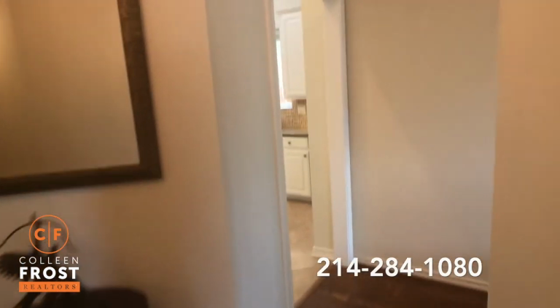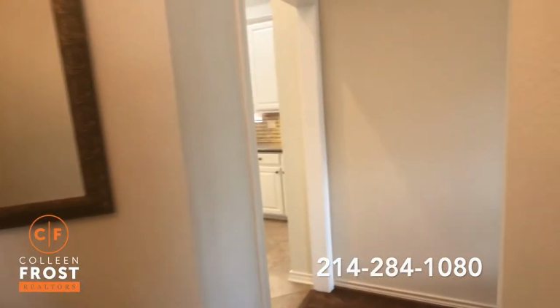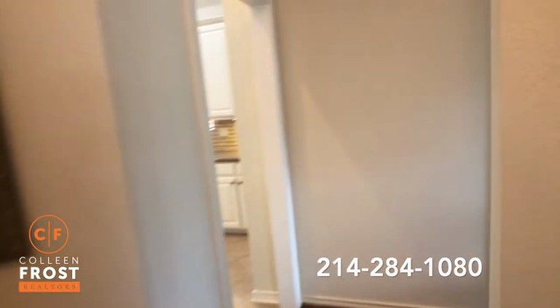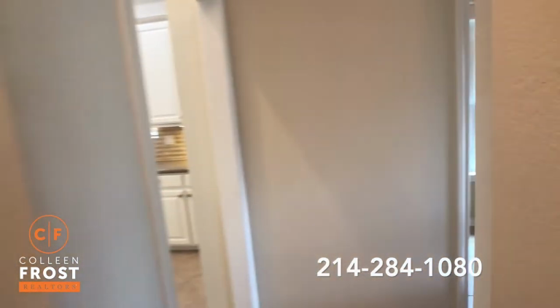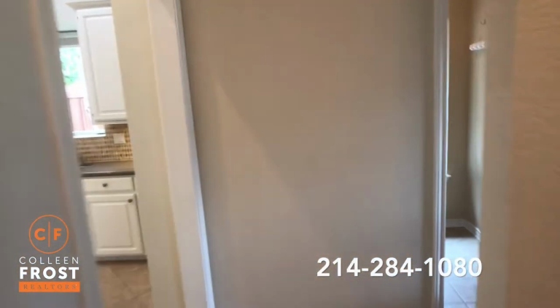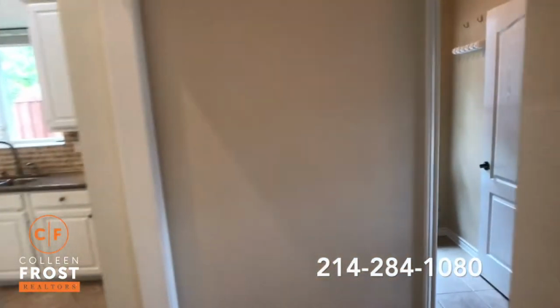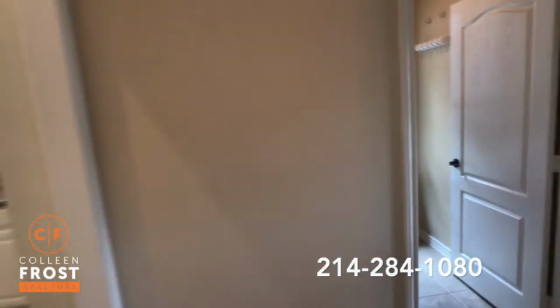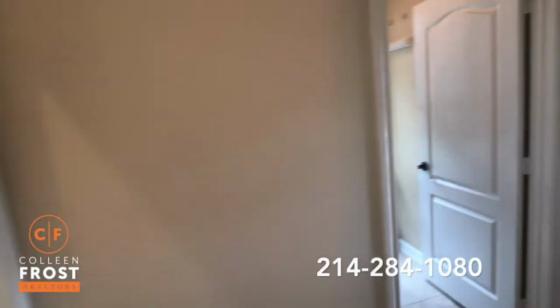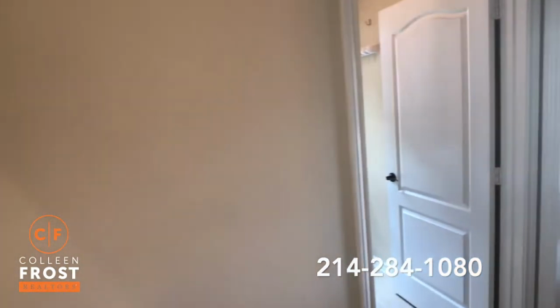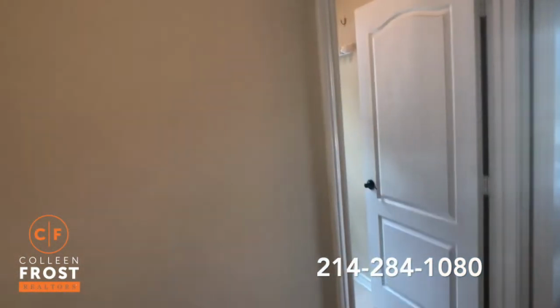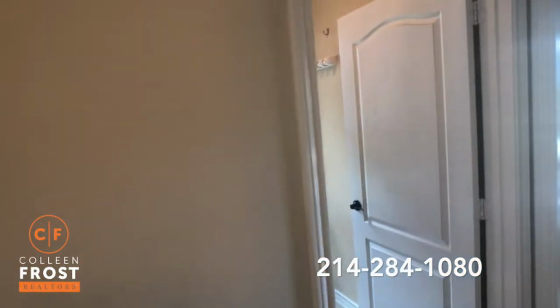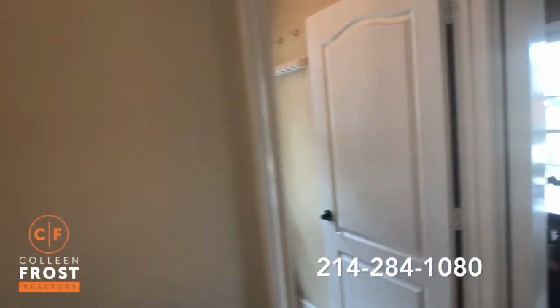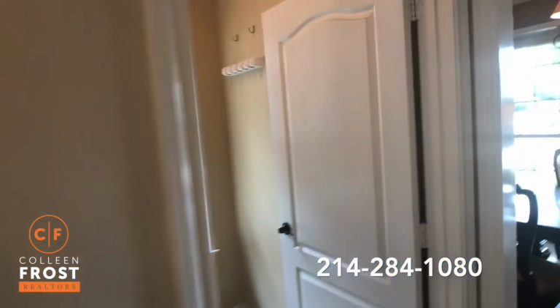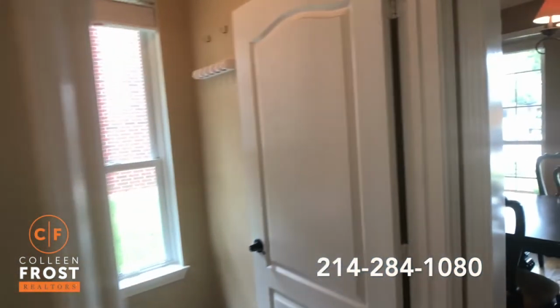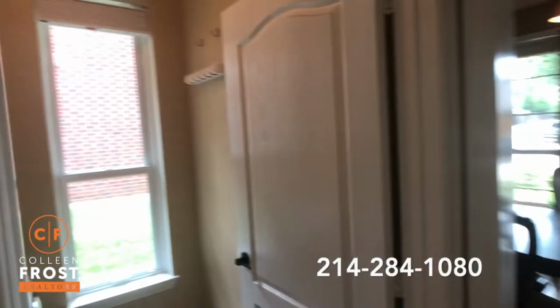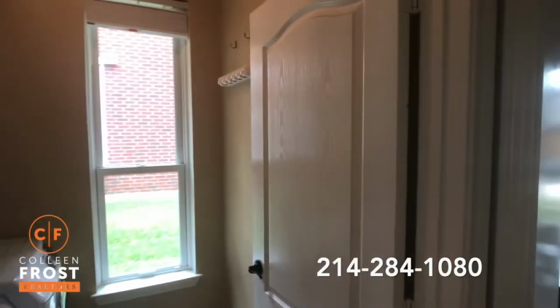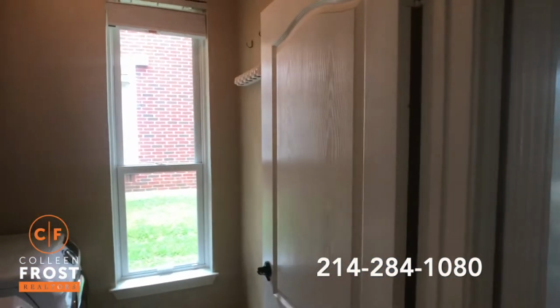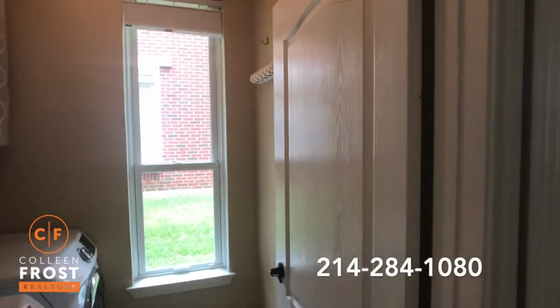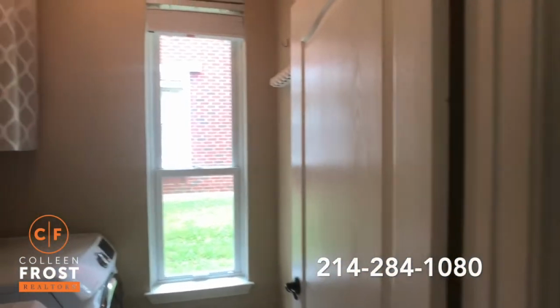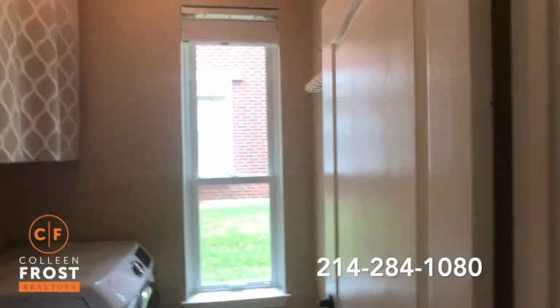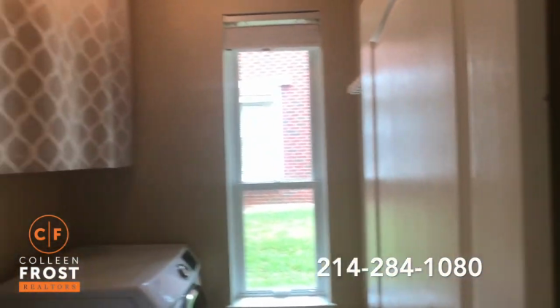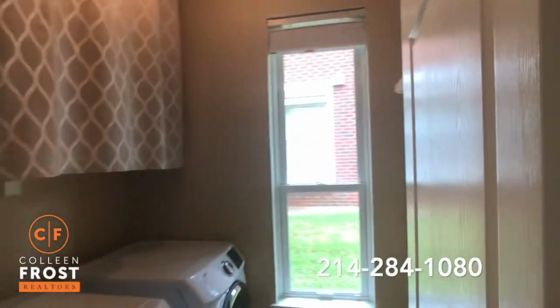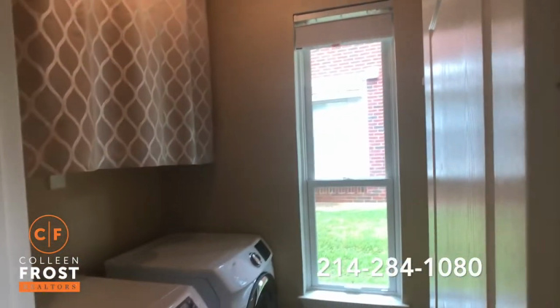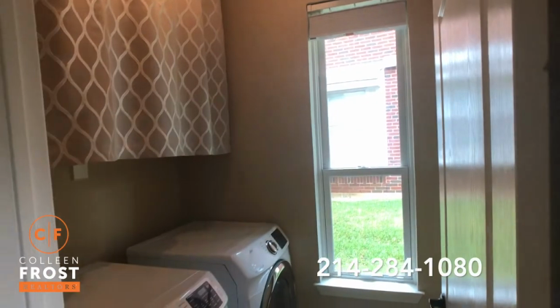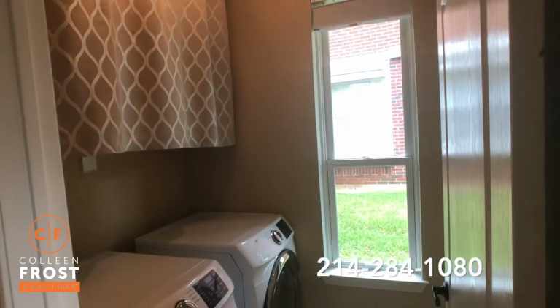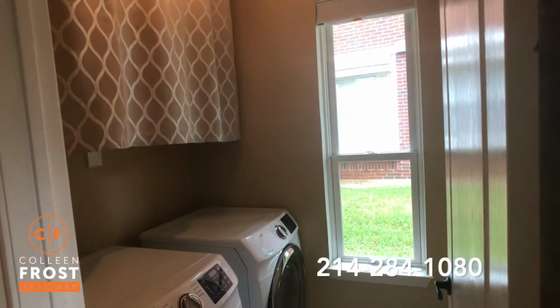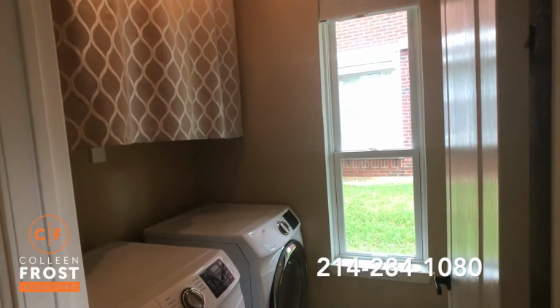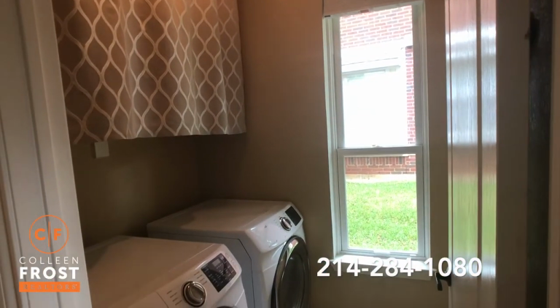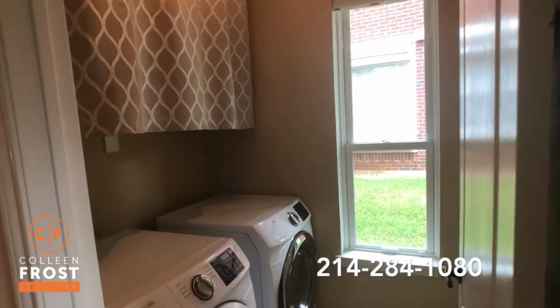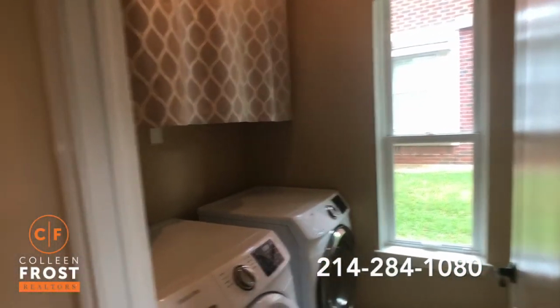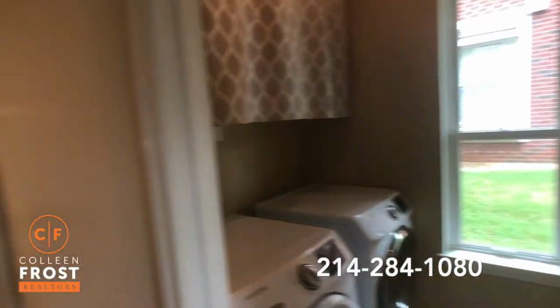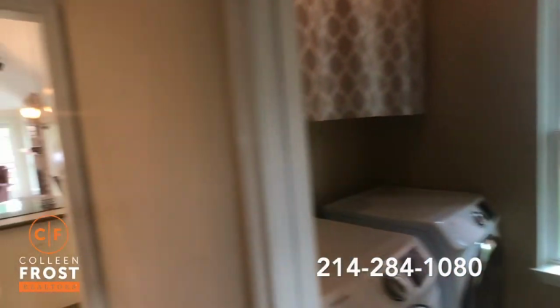We have a separate laundry room, which is wonderful. You know, some properties have a utility room you have to walk through — this one you just shut the door and forget about it.